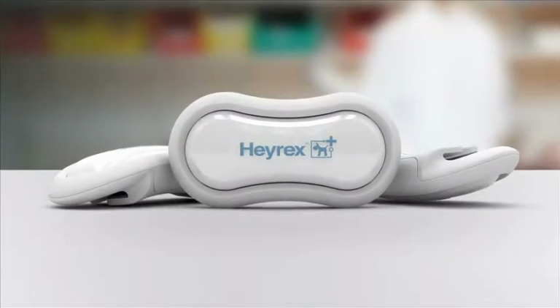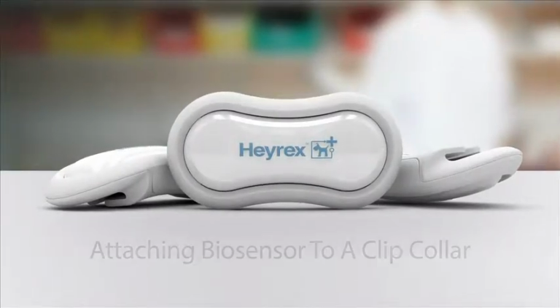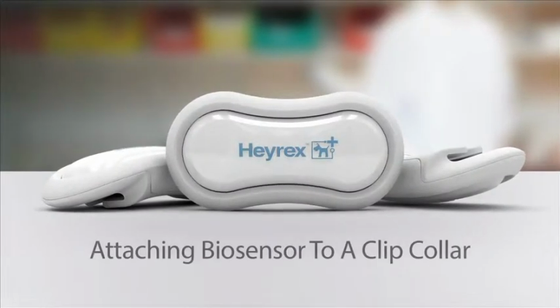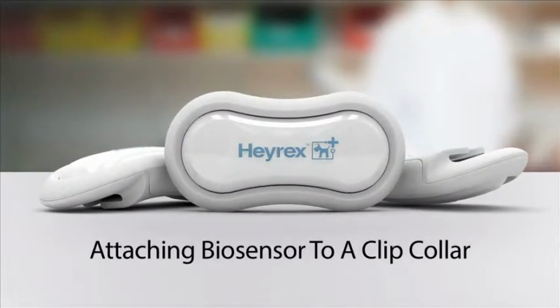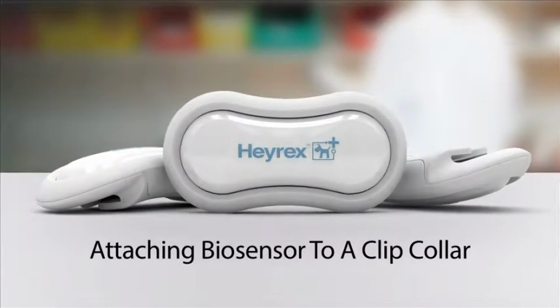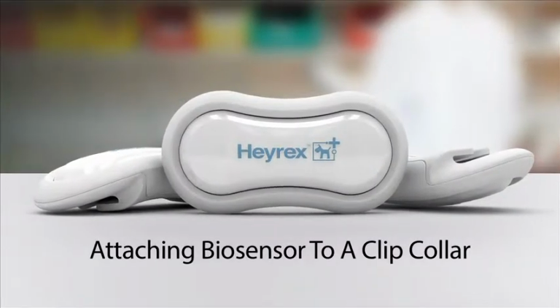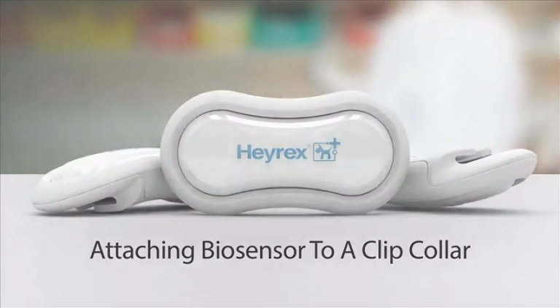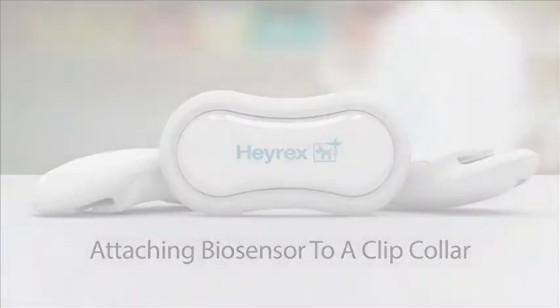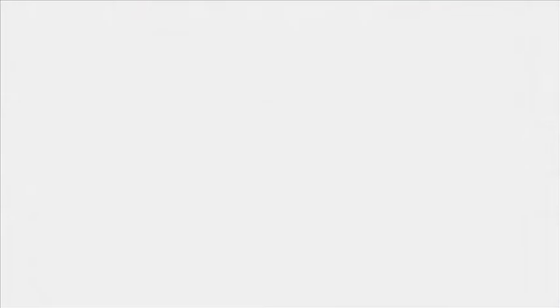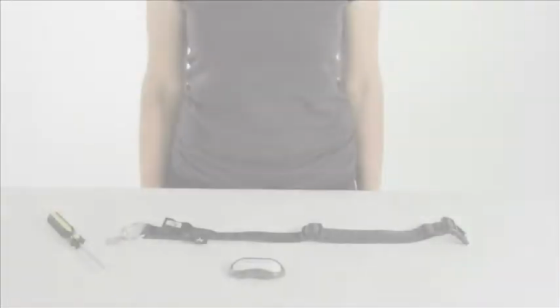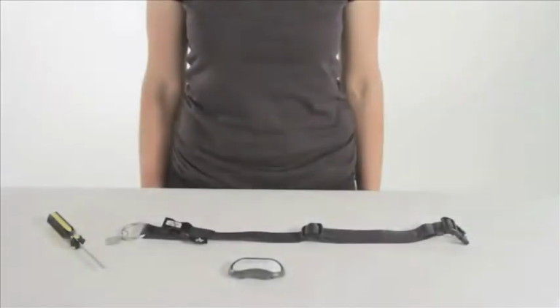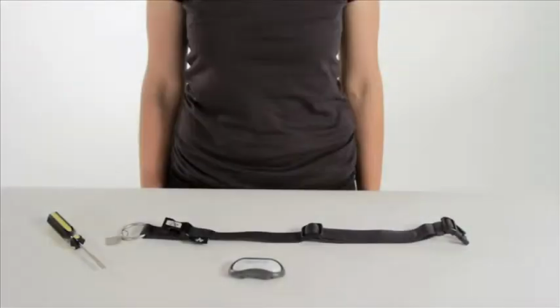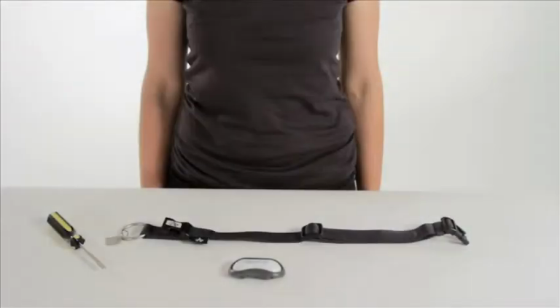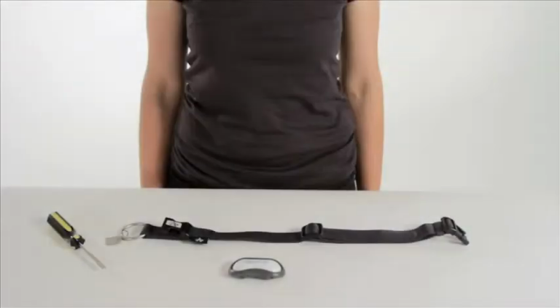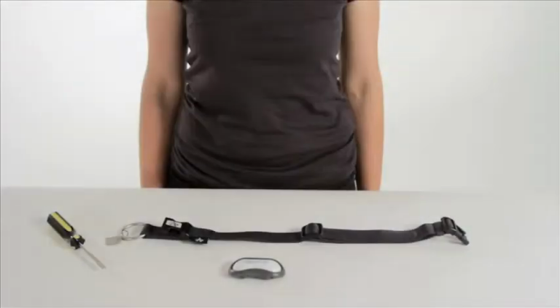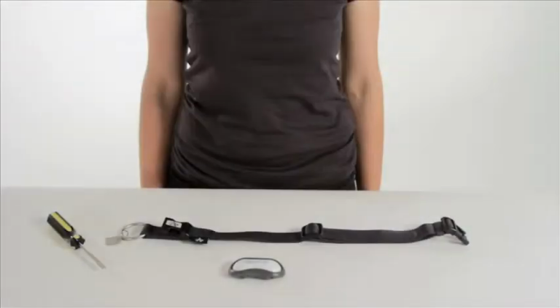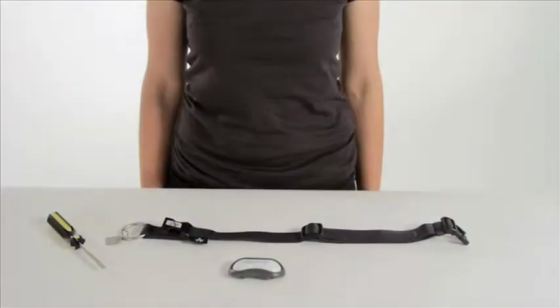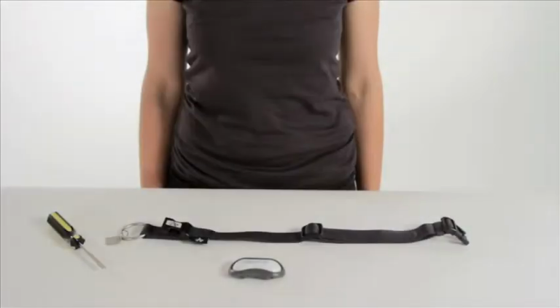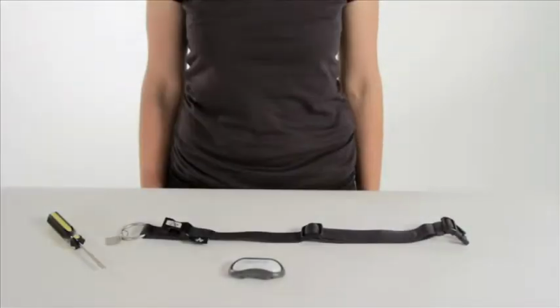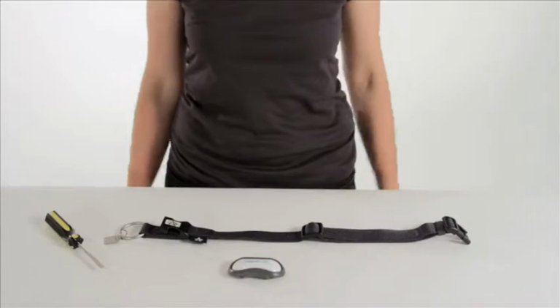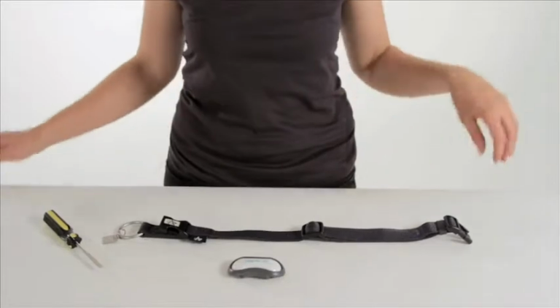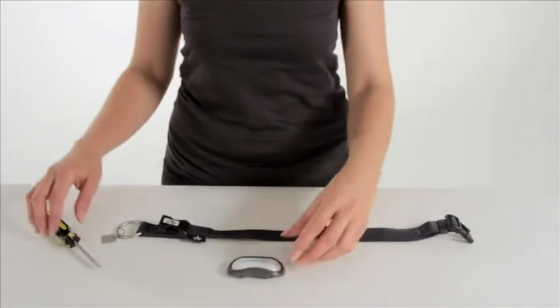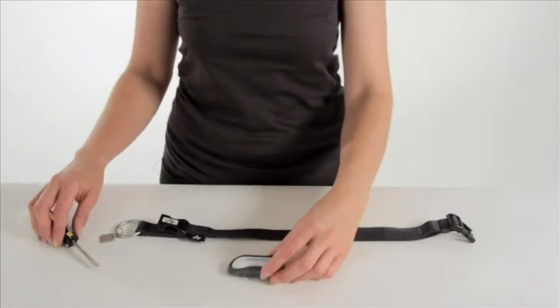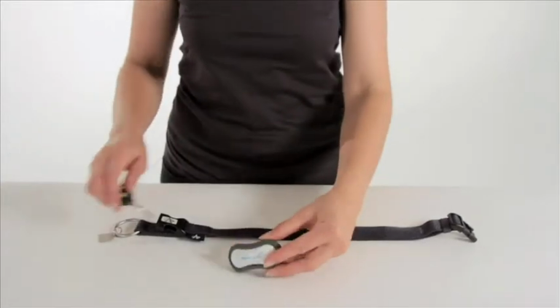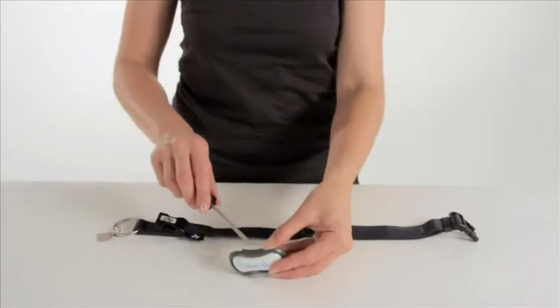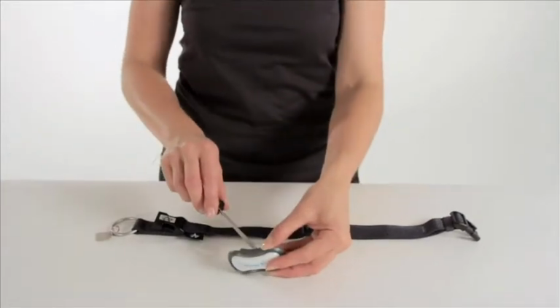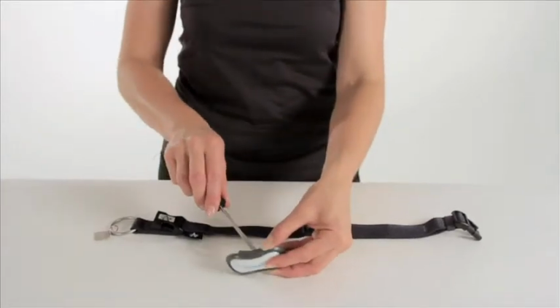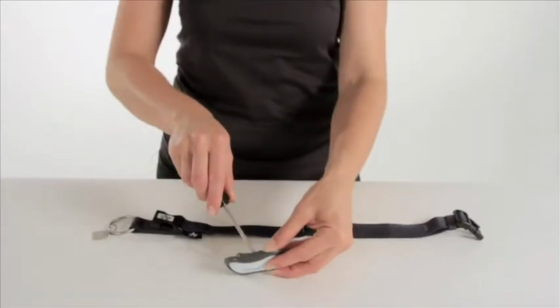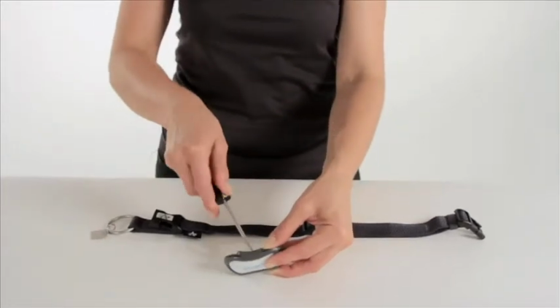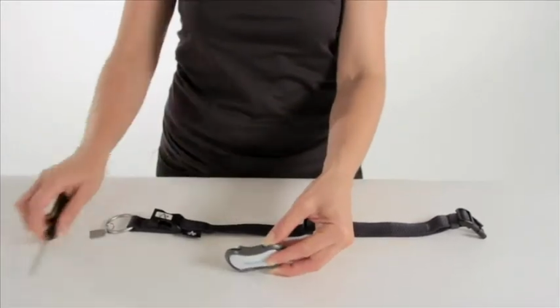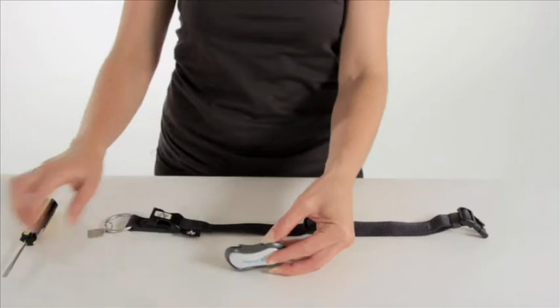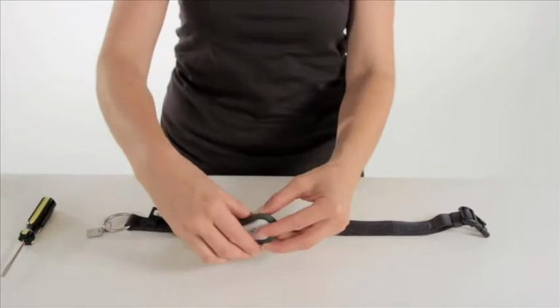To attach the biosensor to the collar for a clip collar, first remove the biosensor from its surround. Turn the biosensor over and insert a flathead screwdriver into the small slit and gently twist.